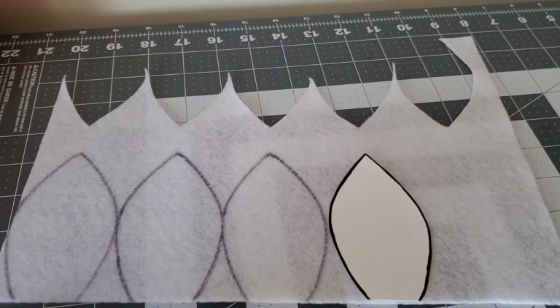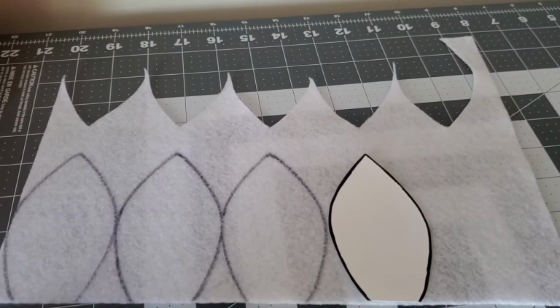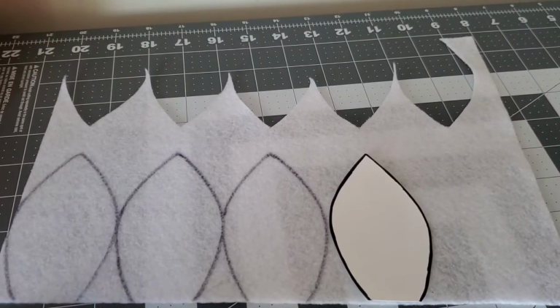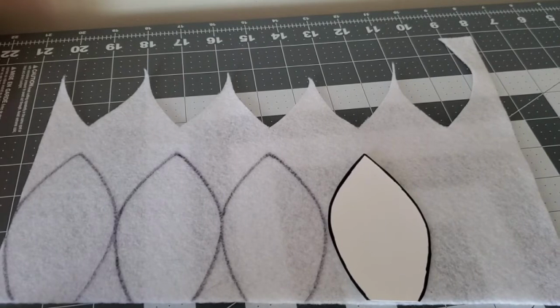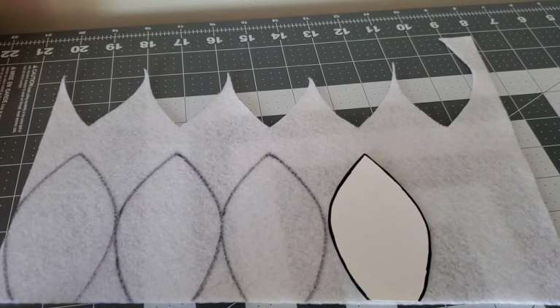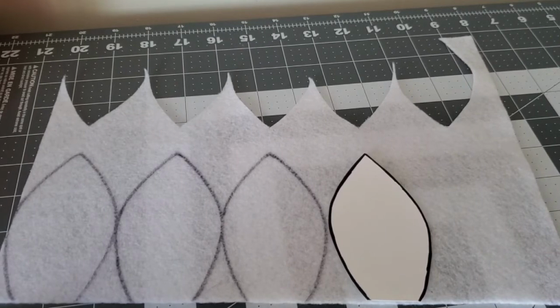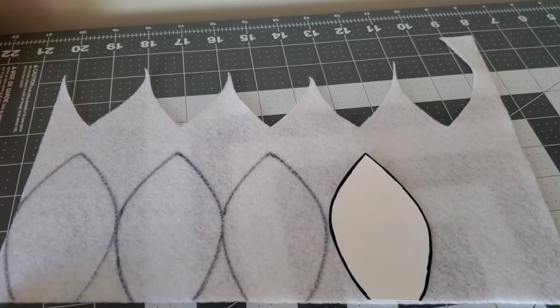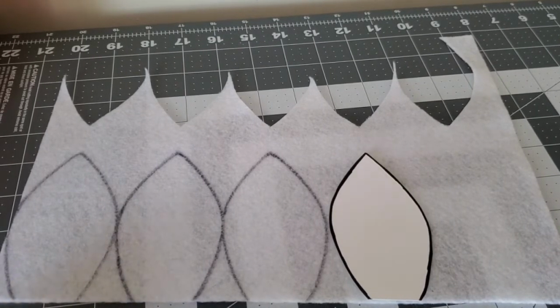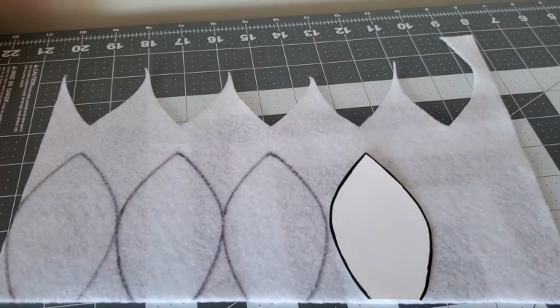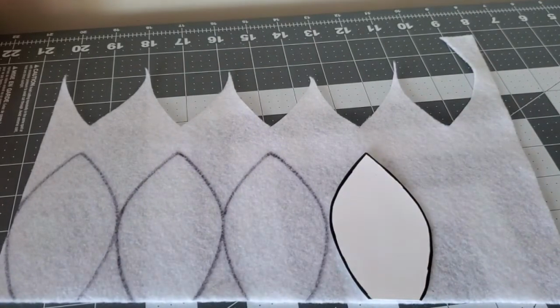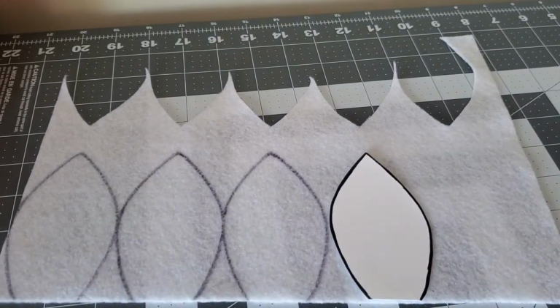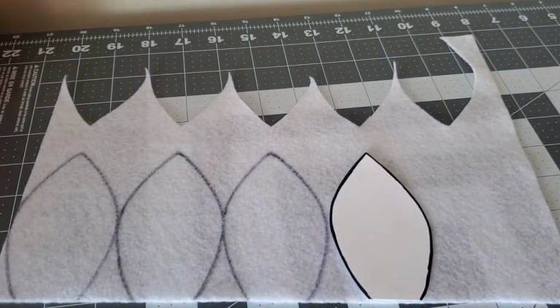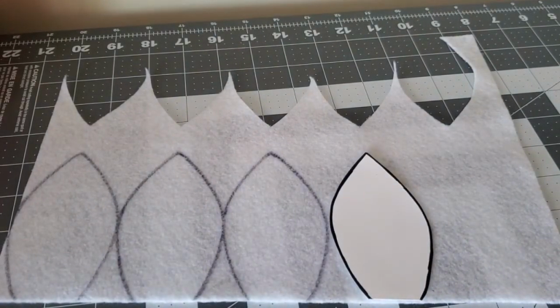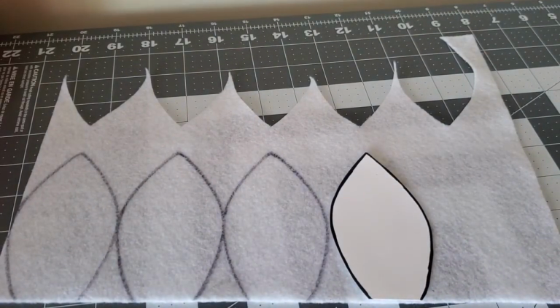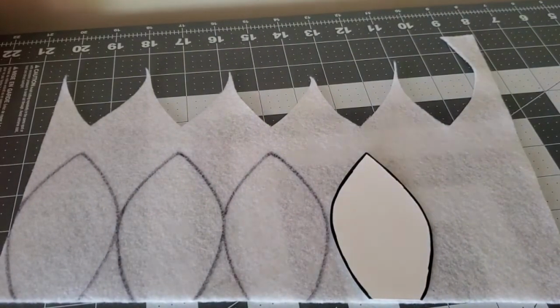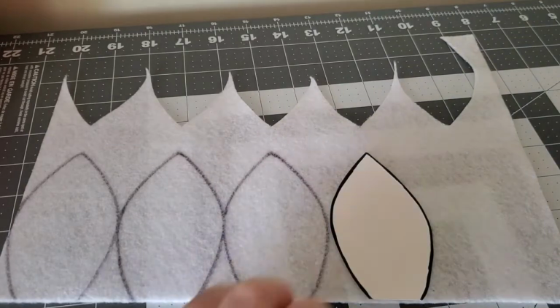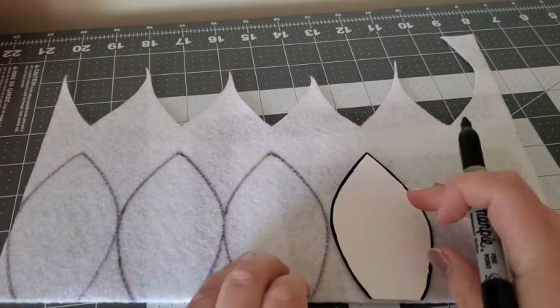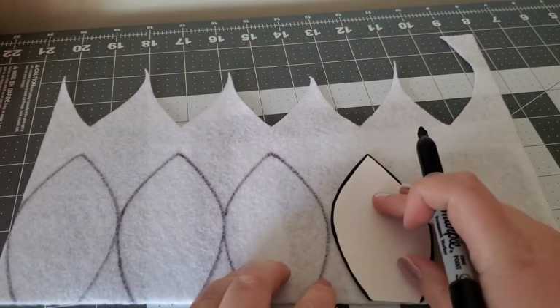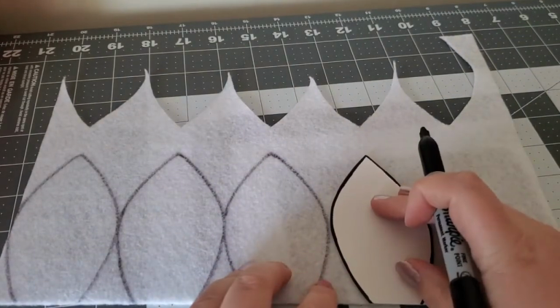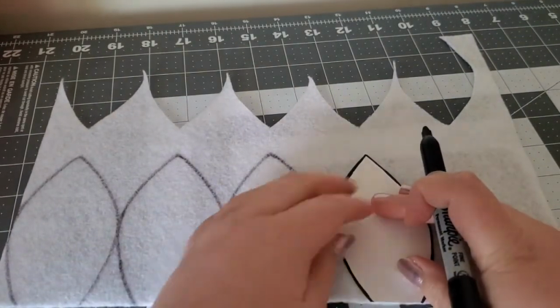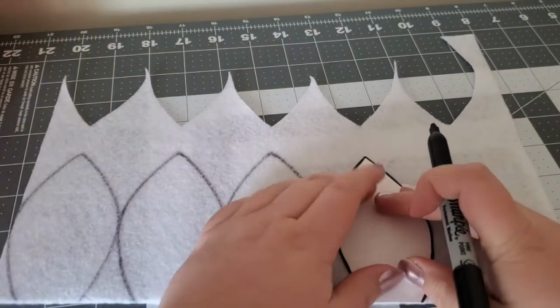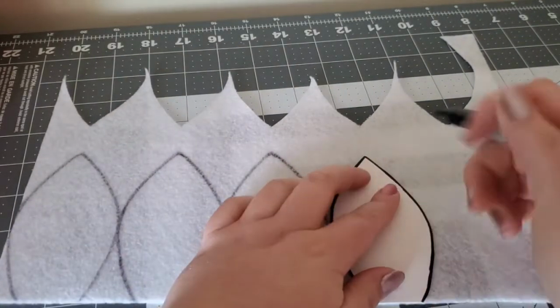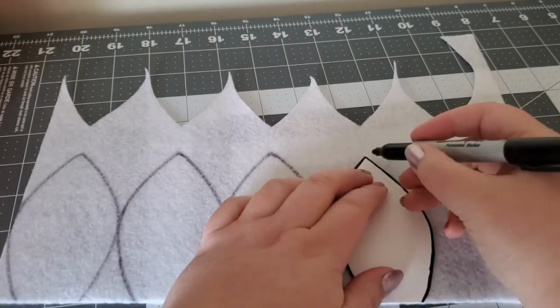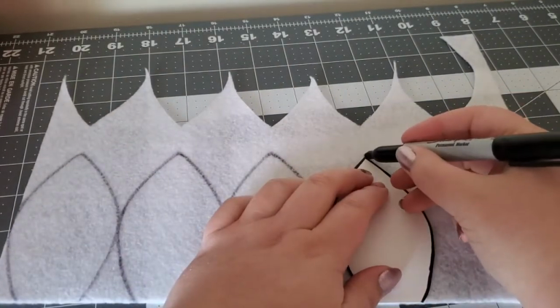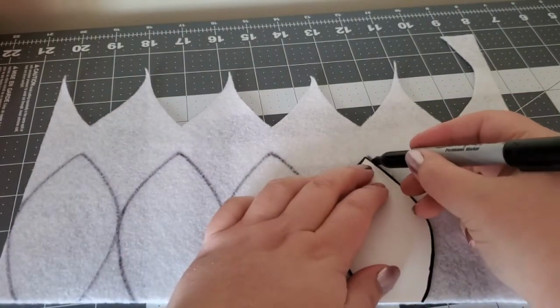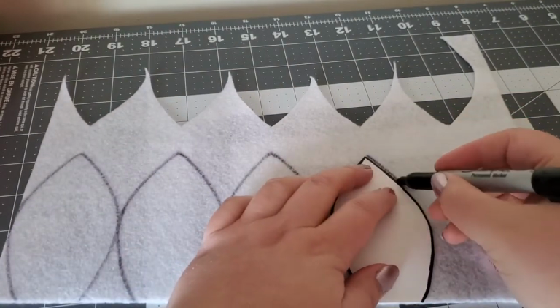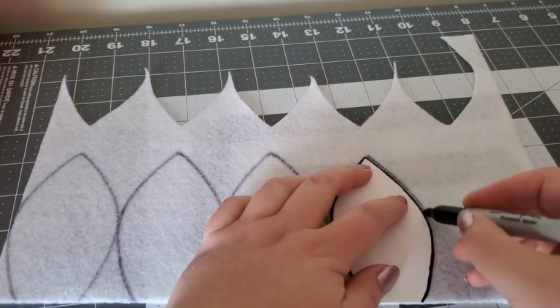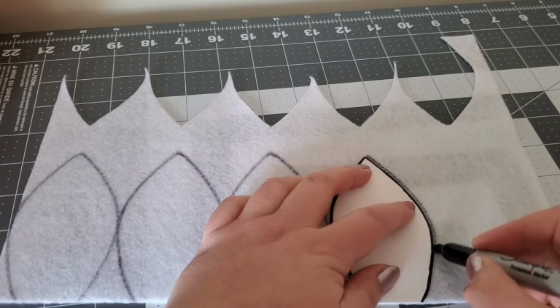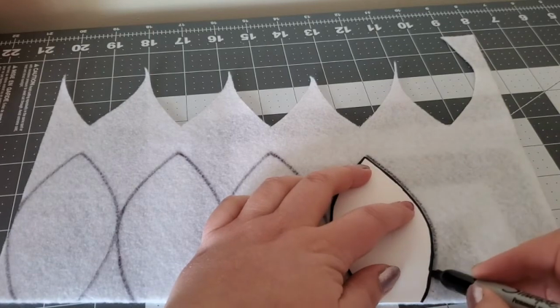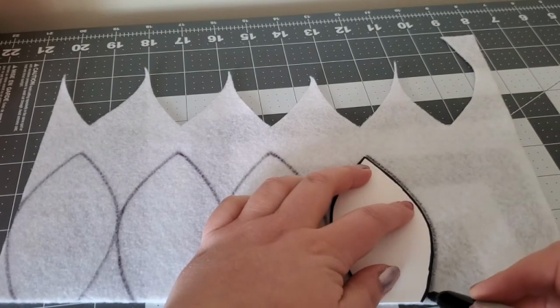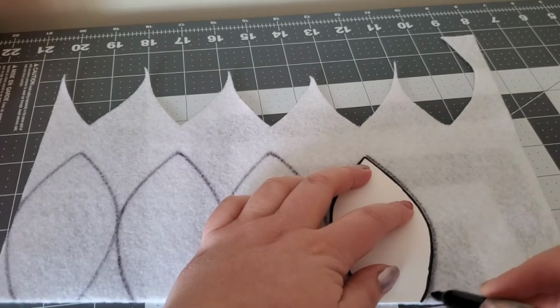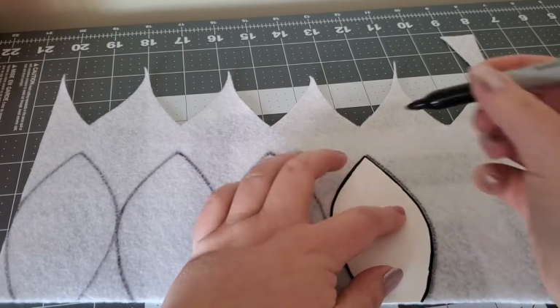The first step is to use your pattern and marker to trace the petal shape on your felt. The pattern, if you want to make your own, duplicates the shape of a petal. That can be simple or more elaborate should you choose.